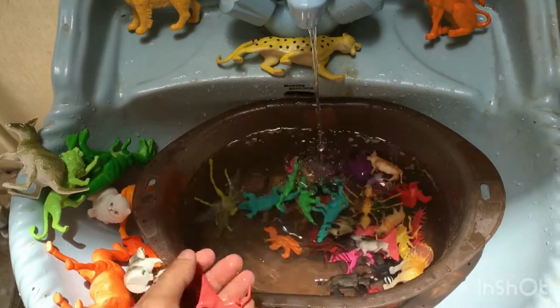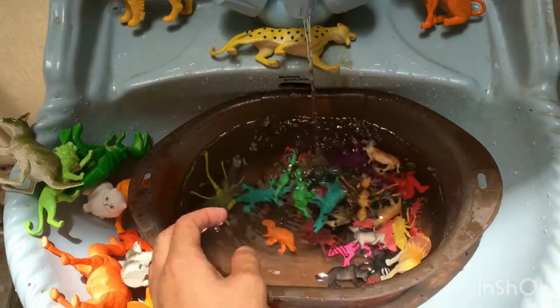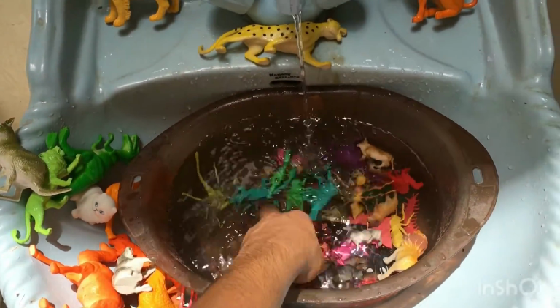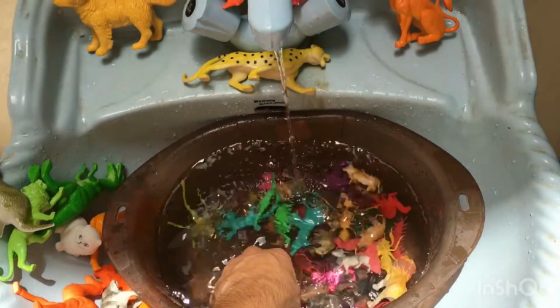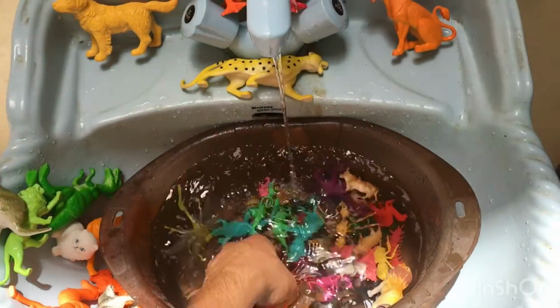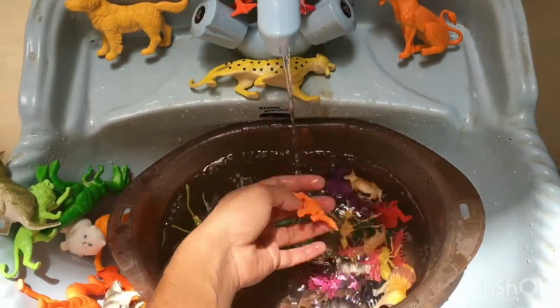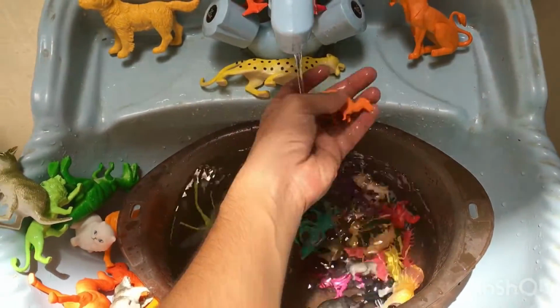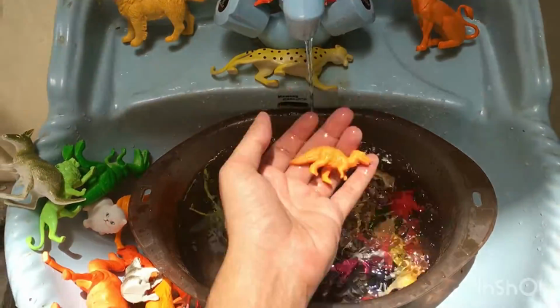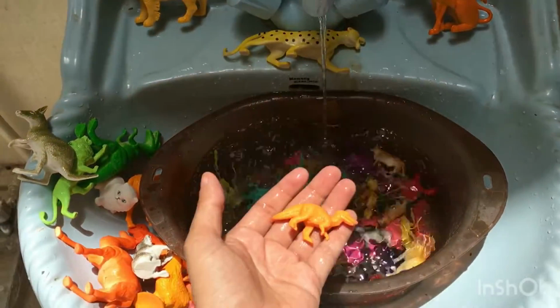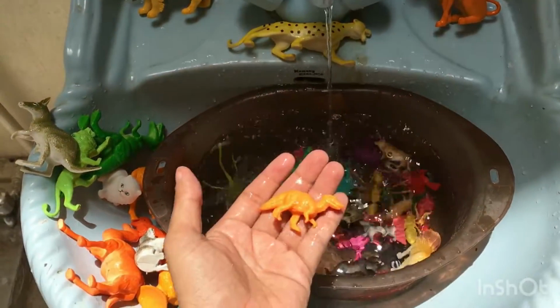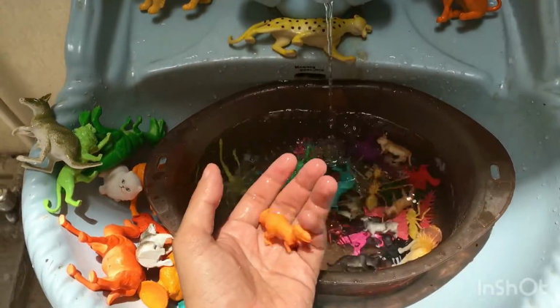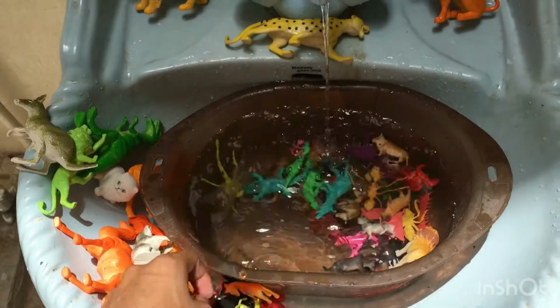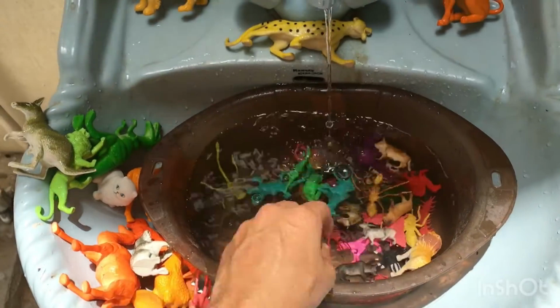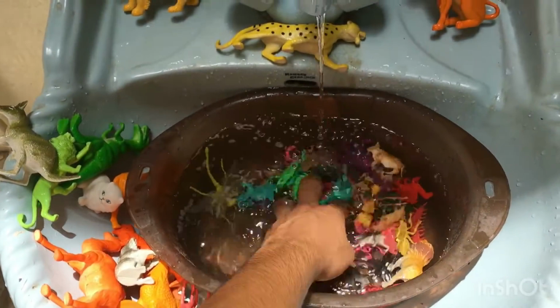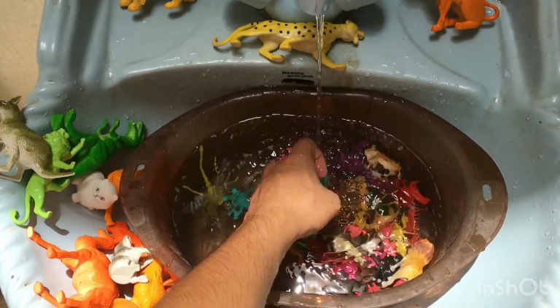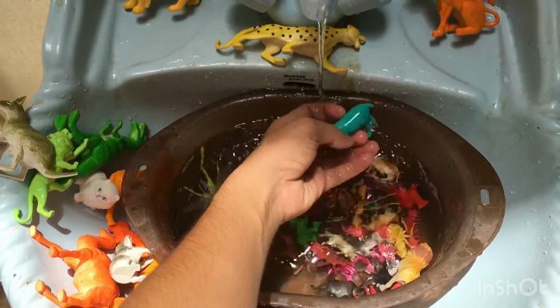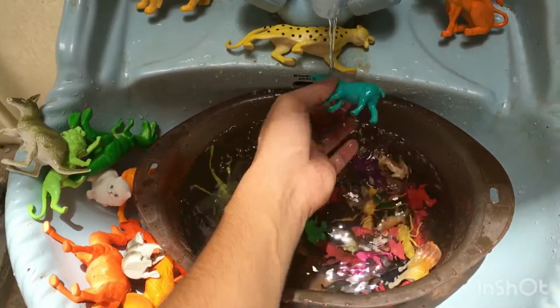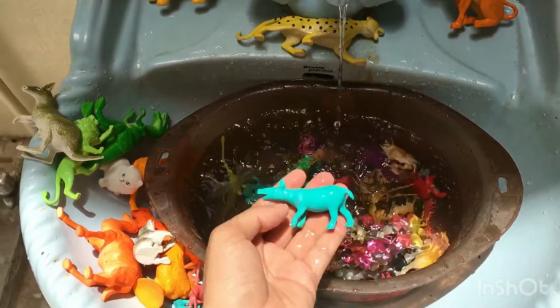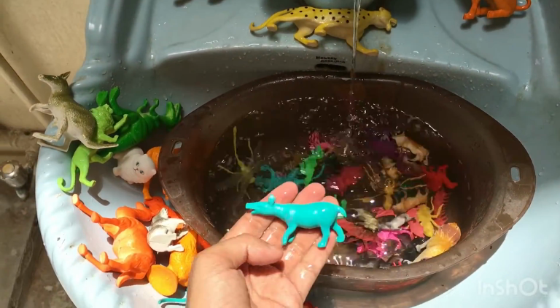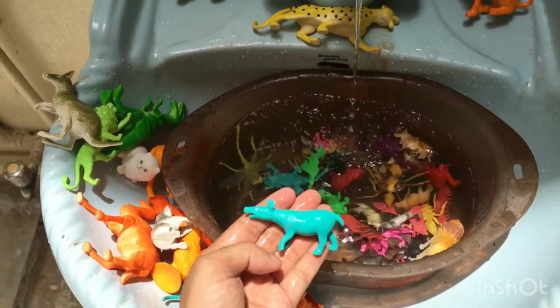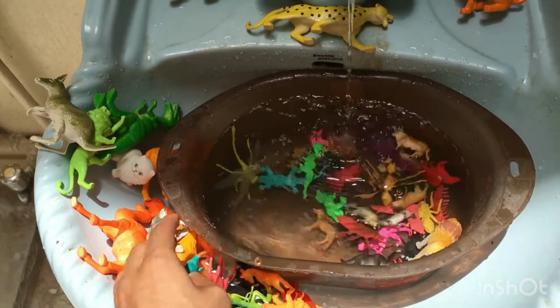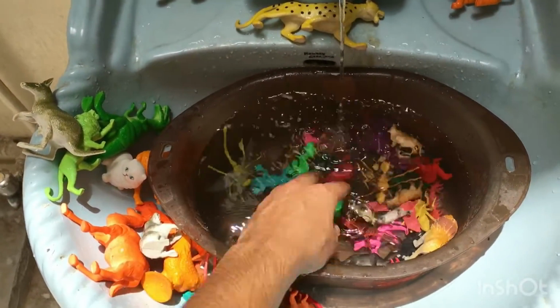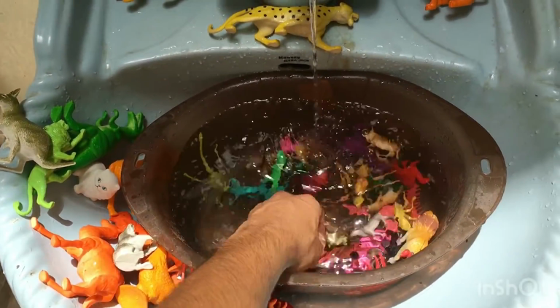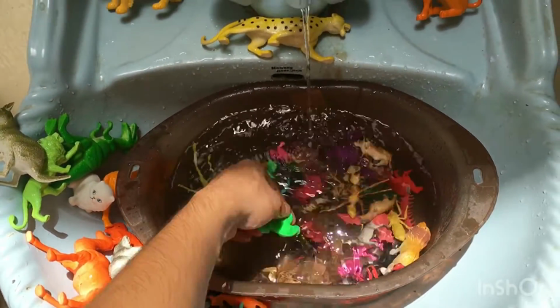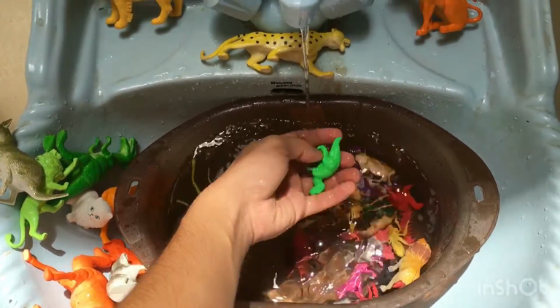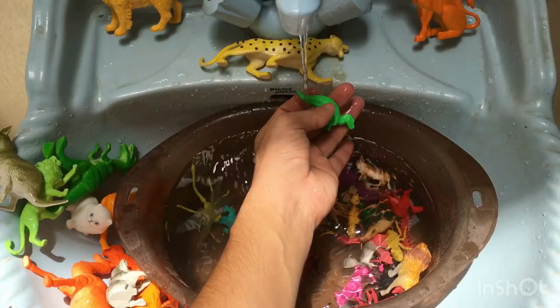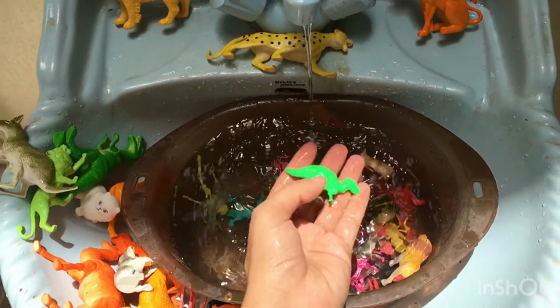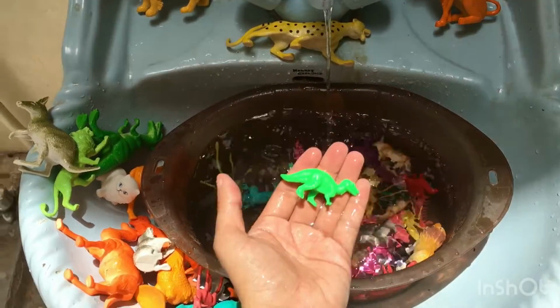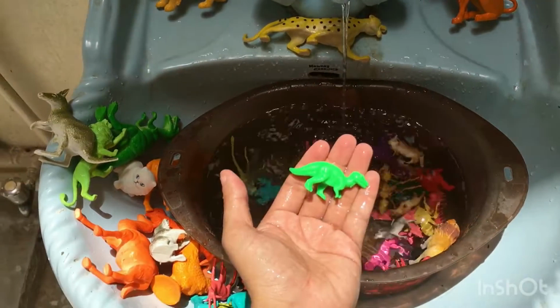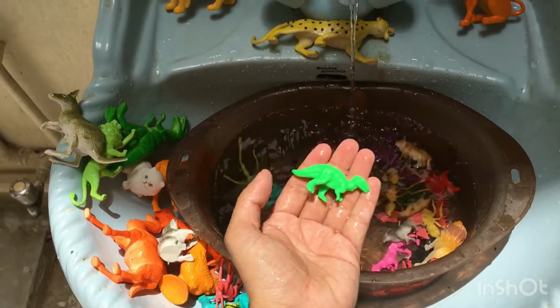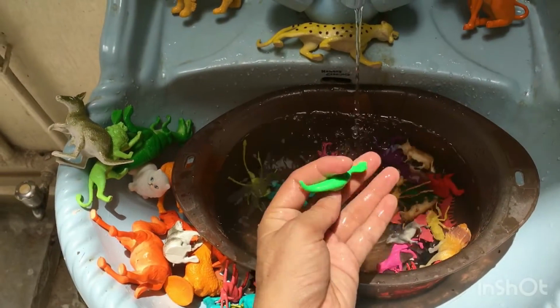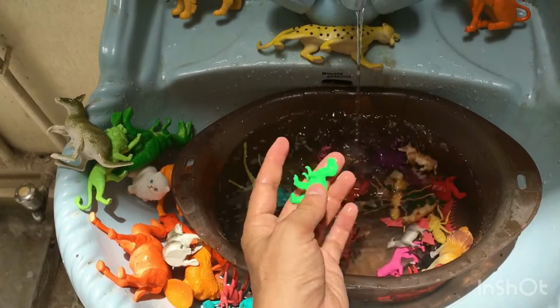Deer. Deer toy. Next toy is dinosaur. Next toy is hard work. Next toy is green color mini dinosaur toy.